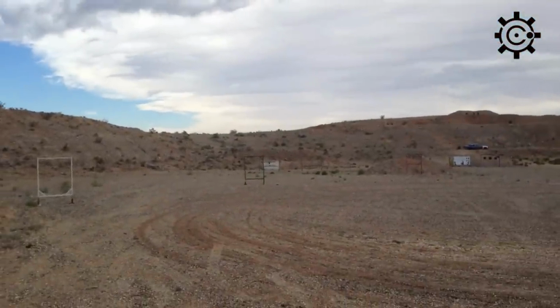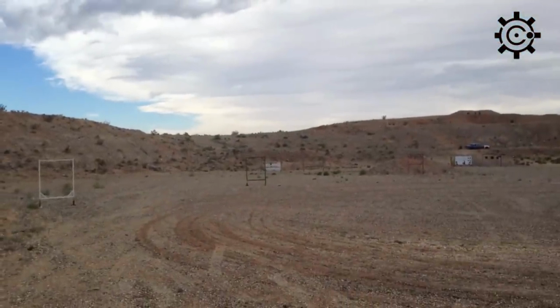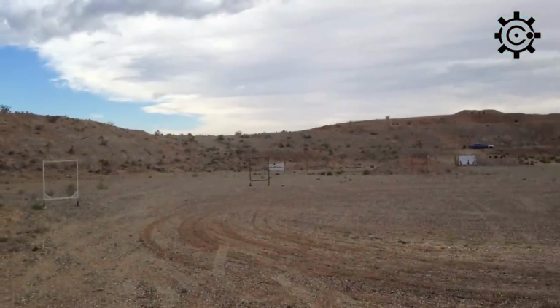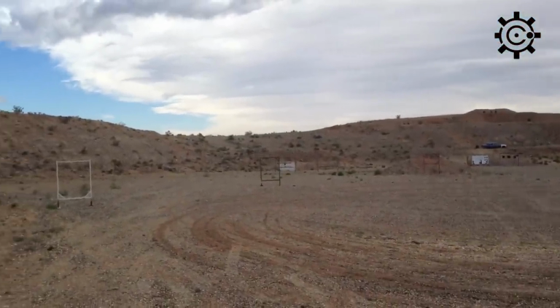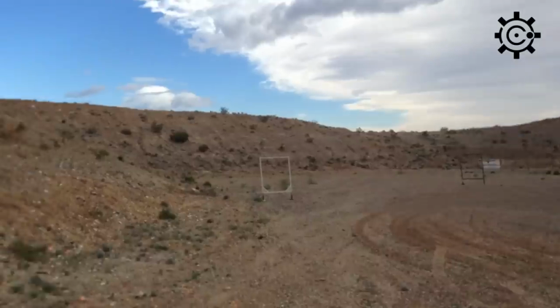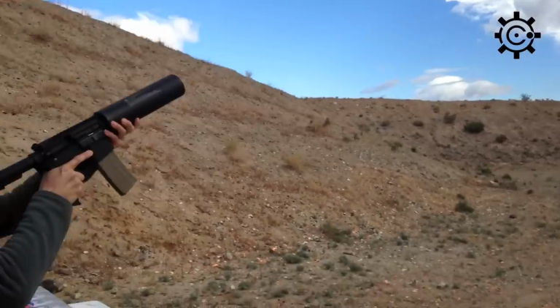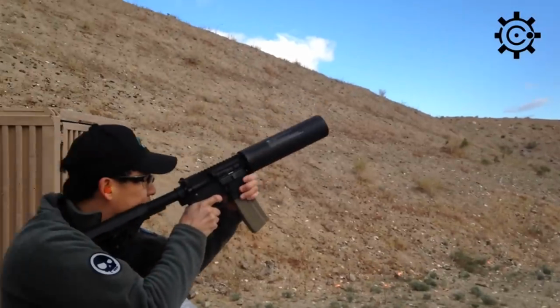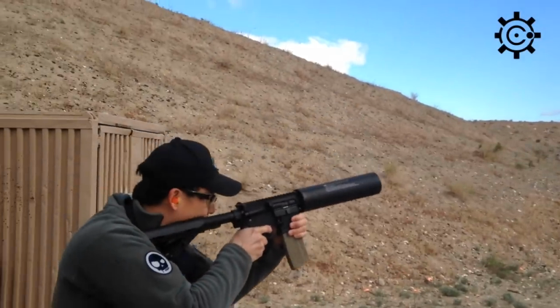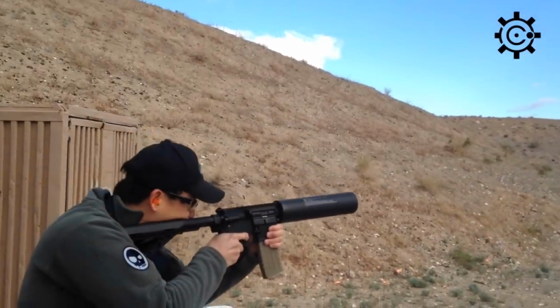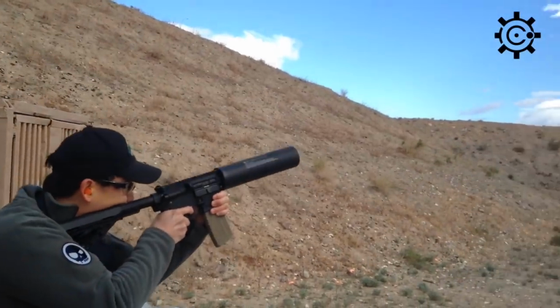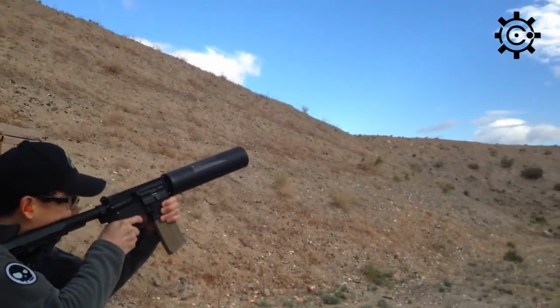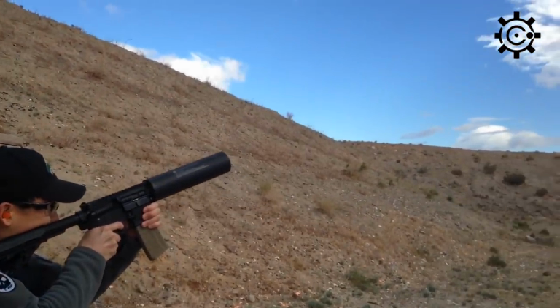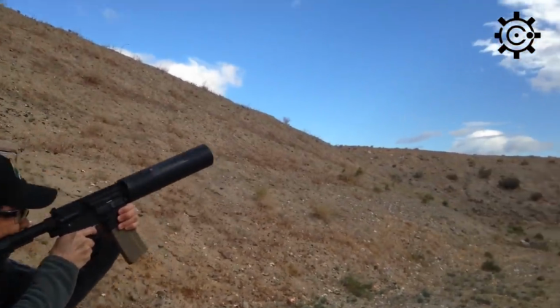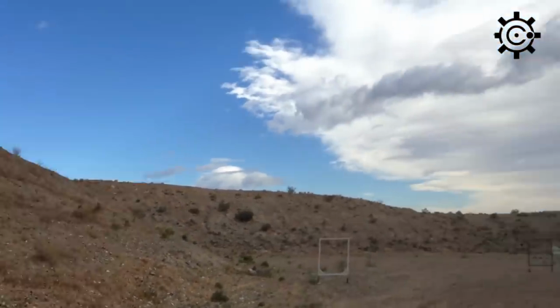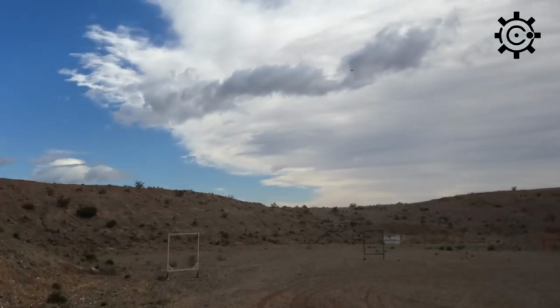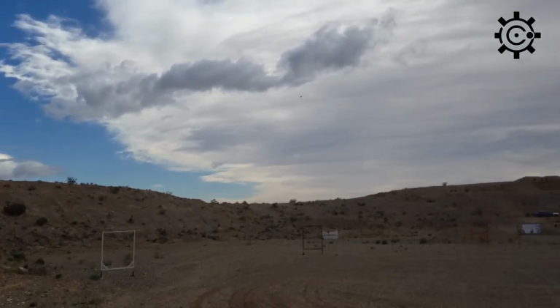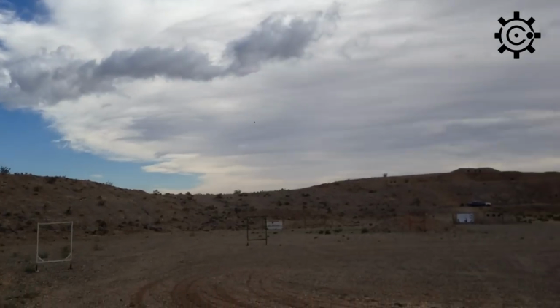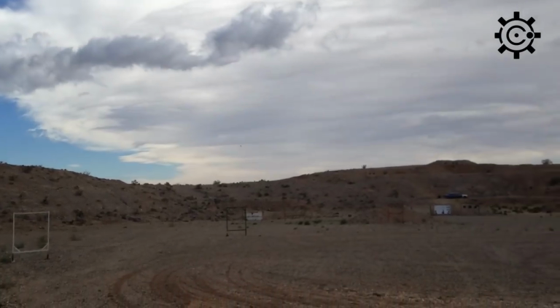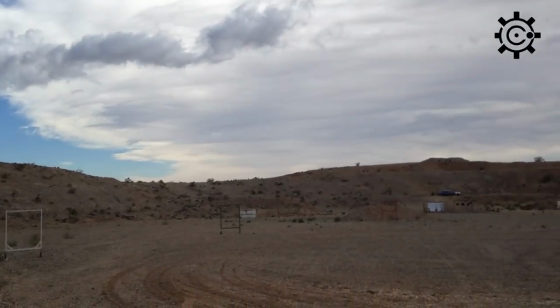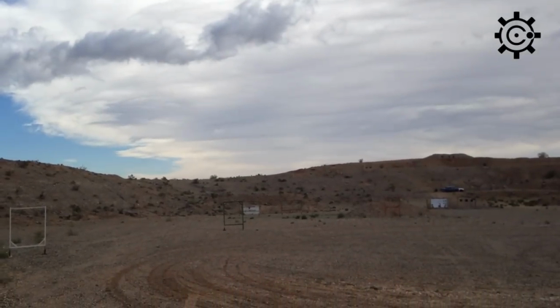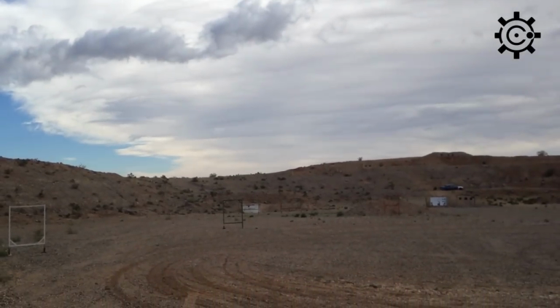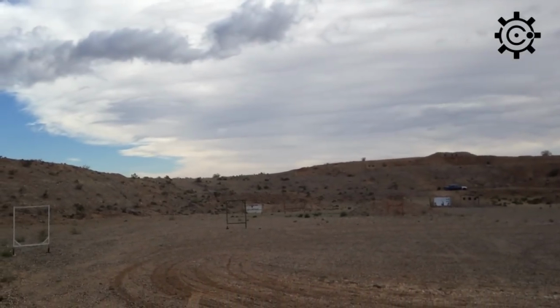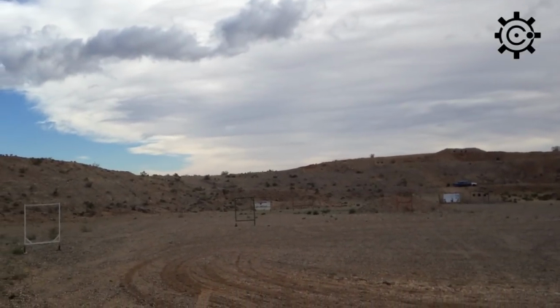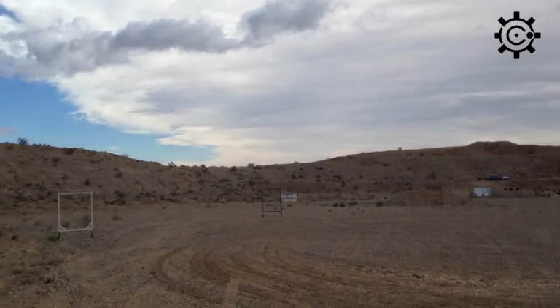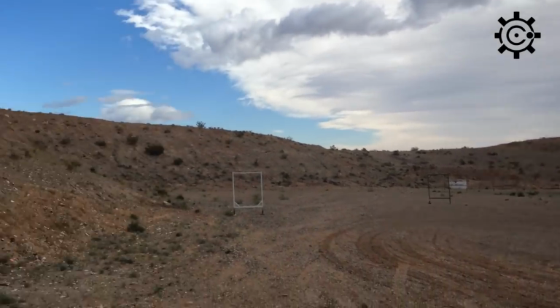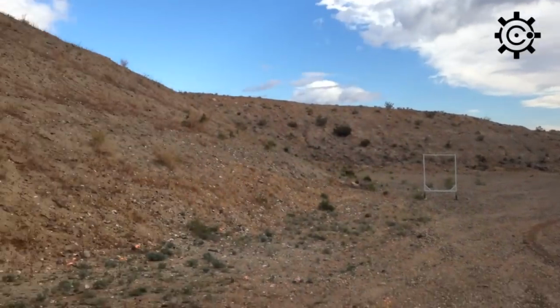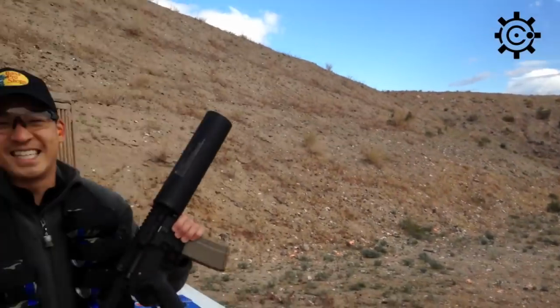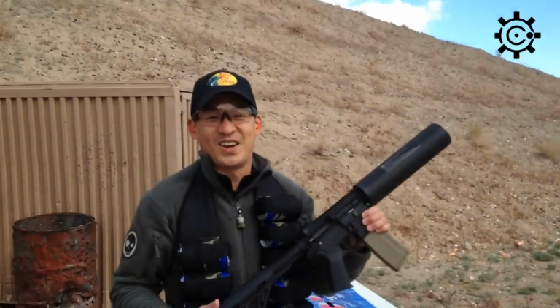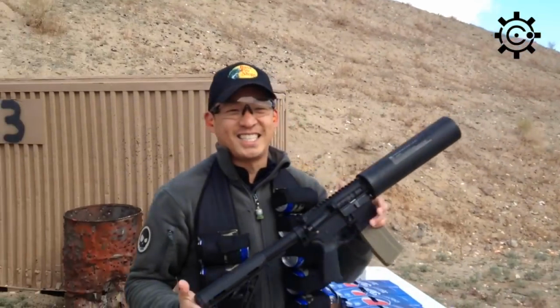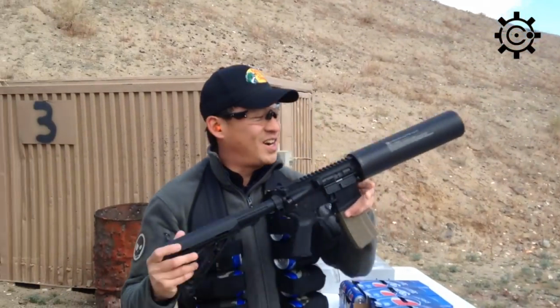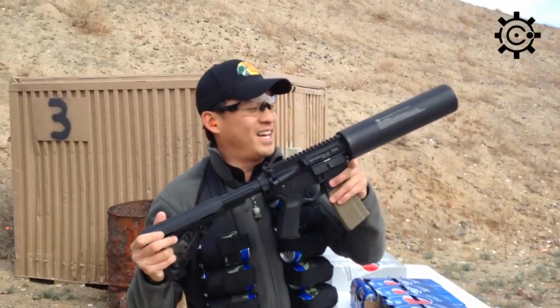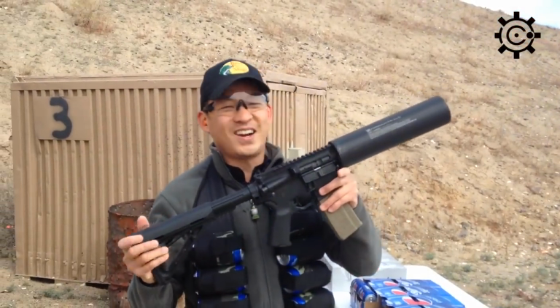So let's have some fun, here we go. [fires] Oh — just short, just short of the target.